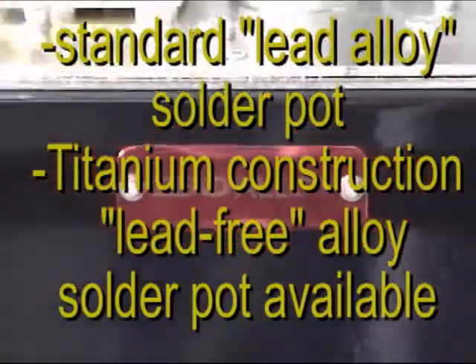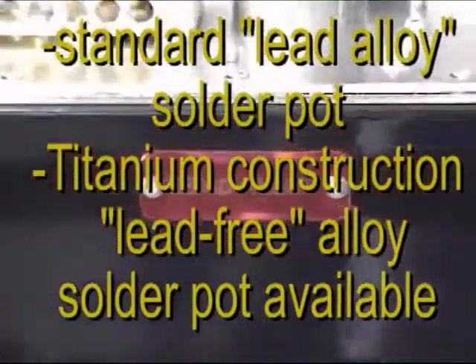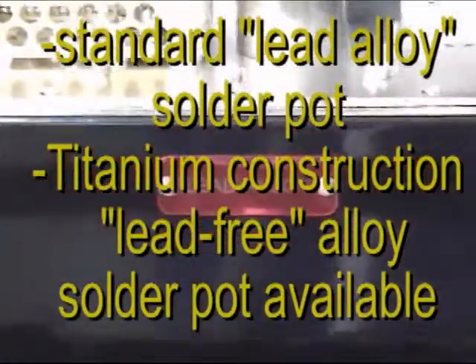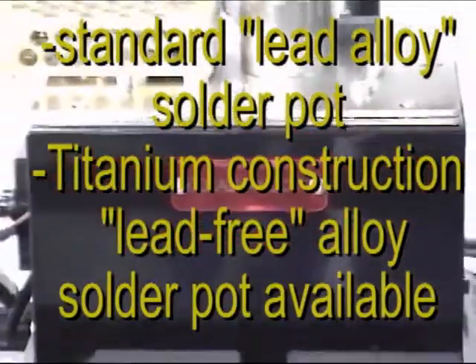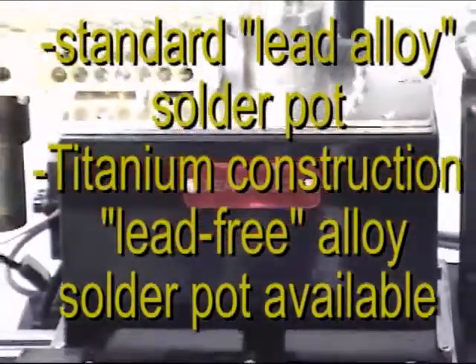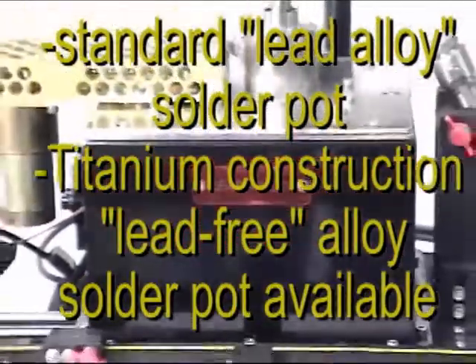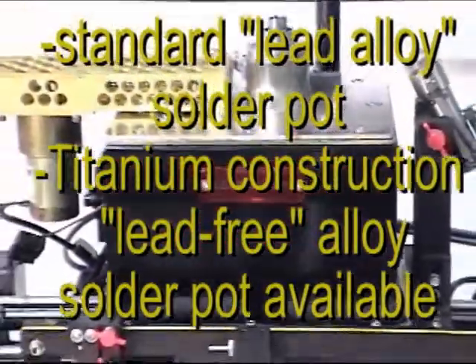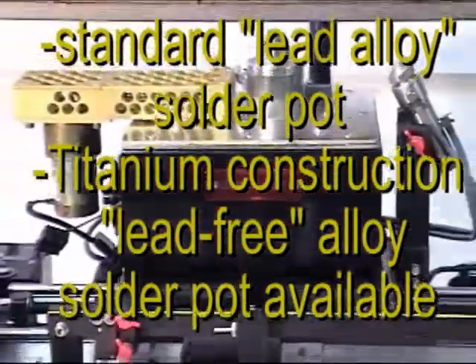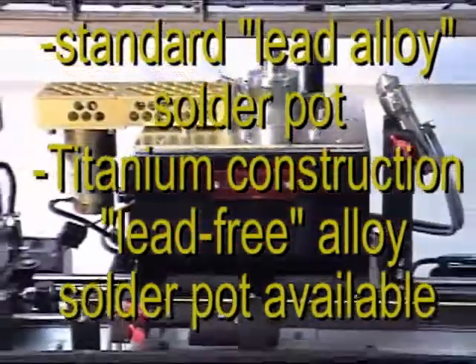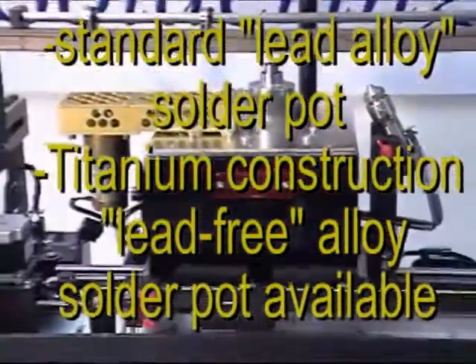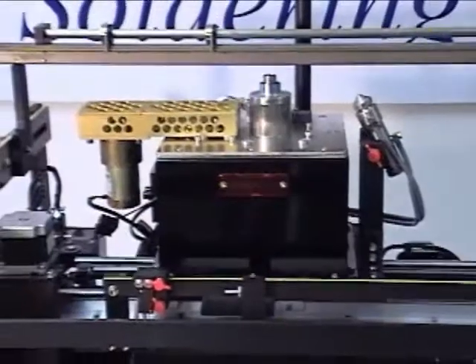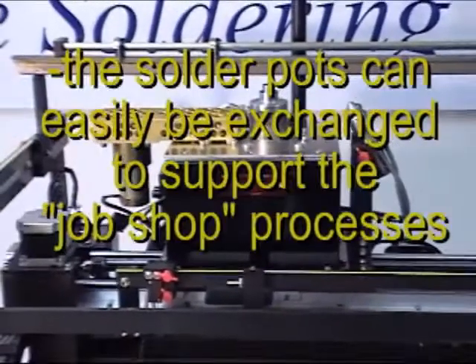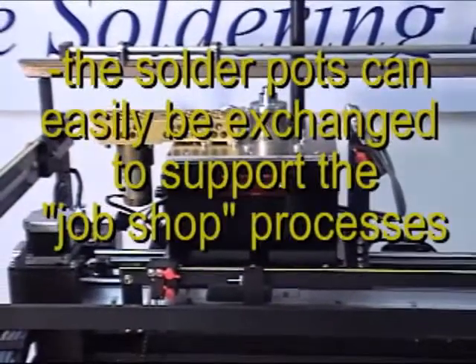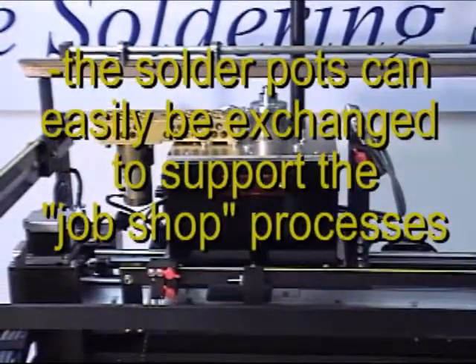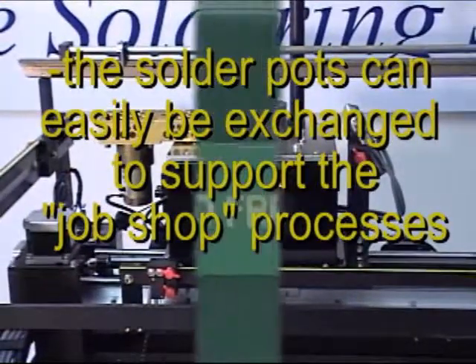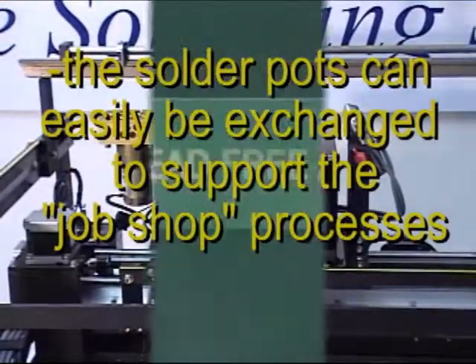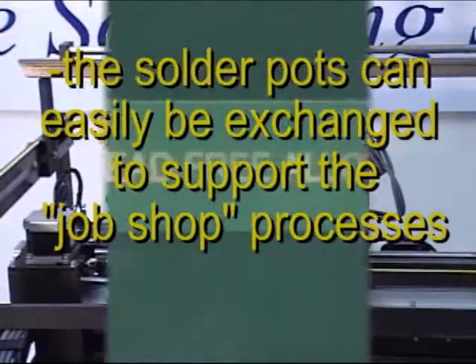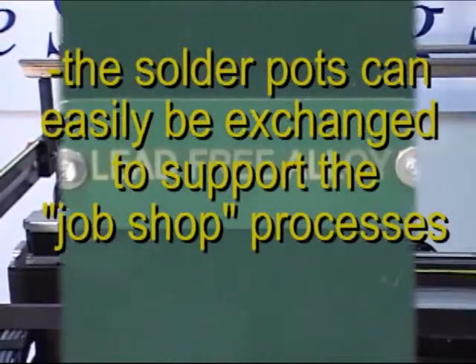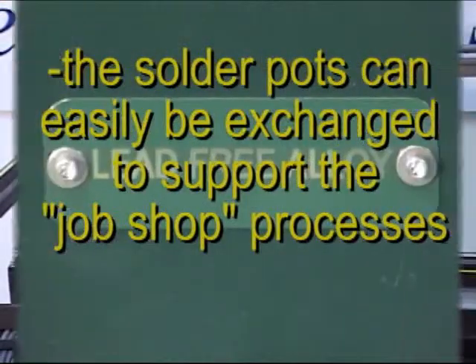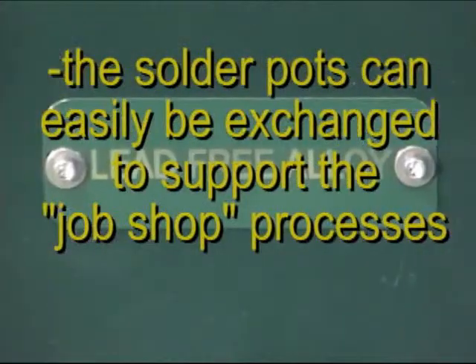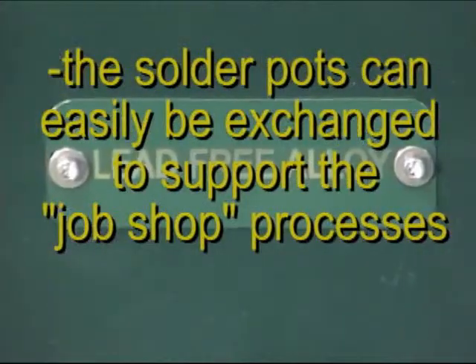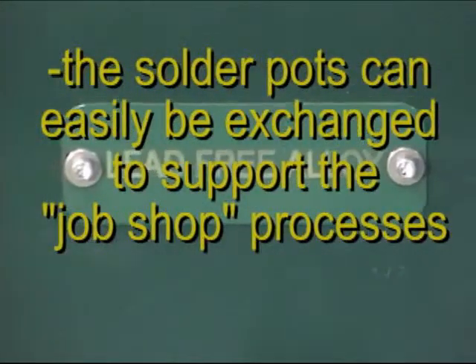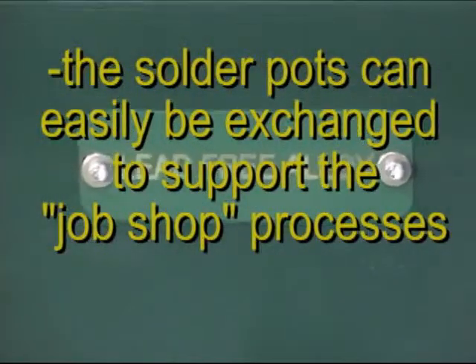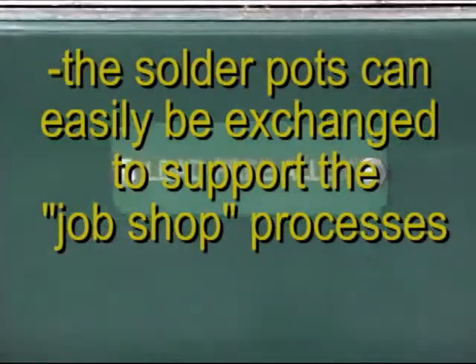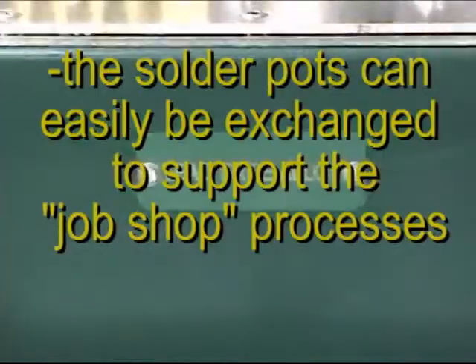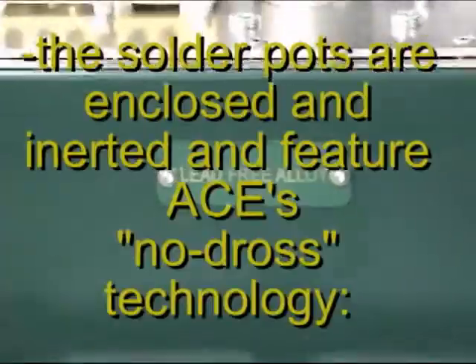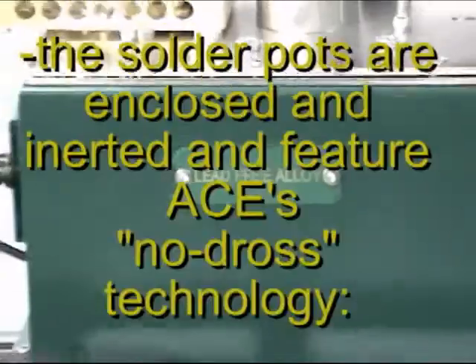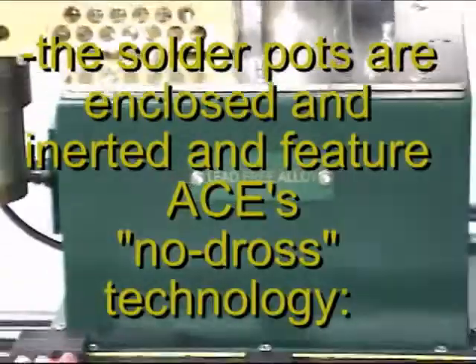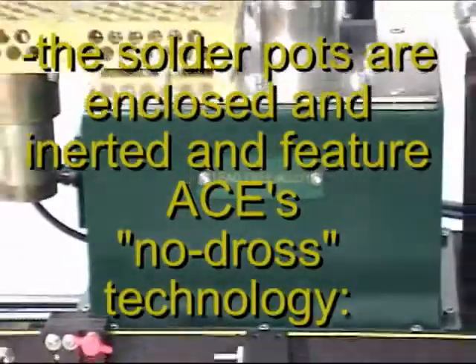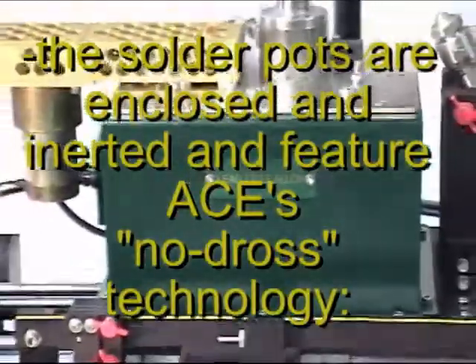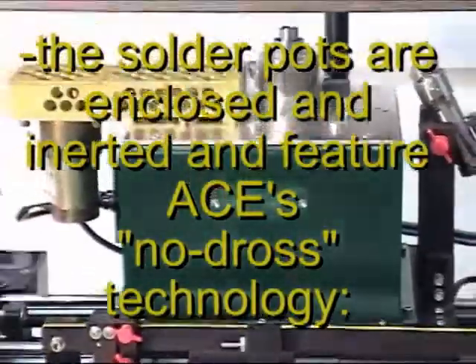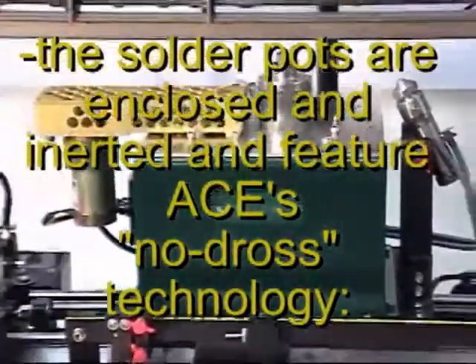Included is the standard KISS lead alloy solder pot with heated nitrogen inerting and no dross technology. A lead free all titanium construction solder pot is also available.